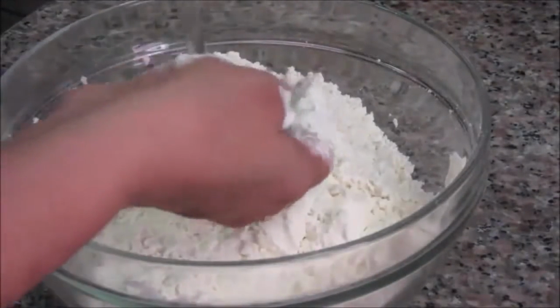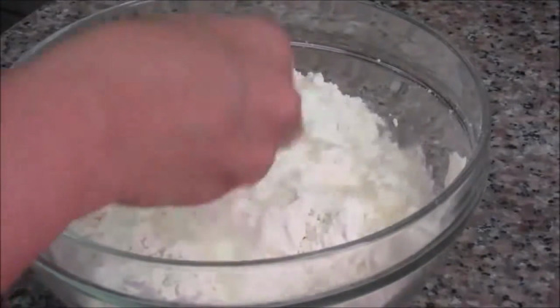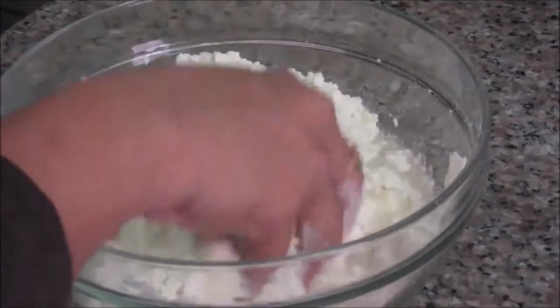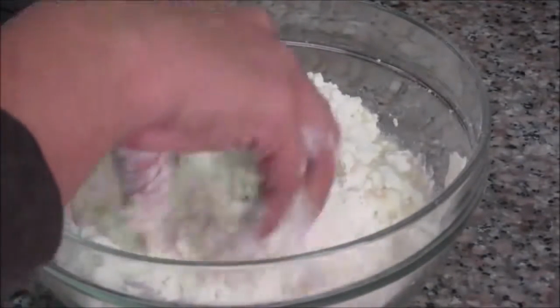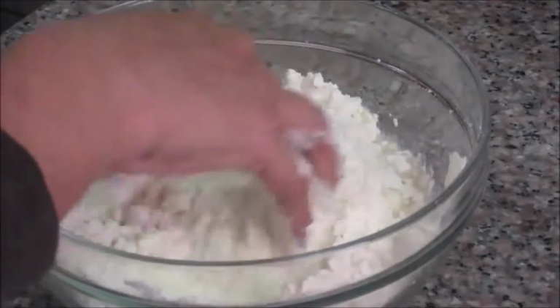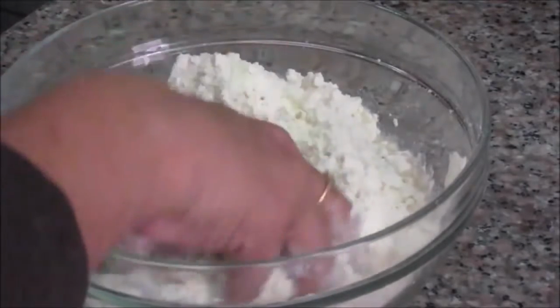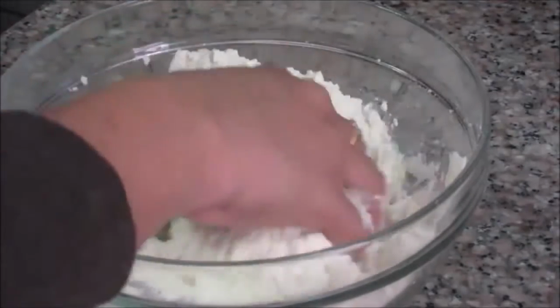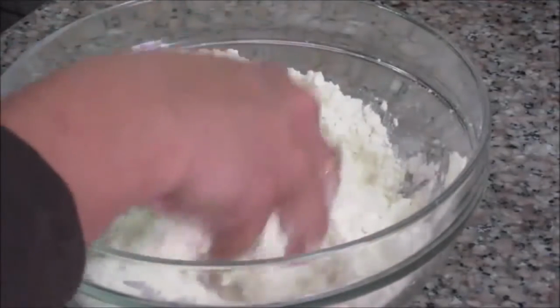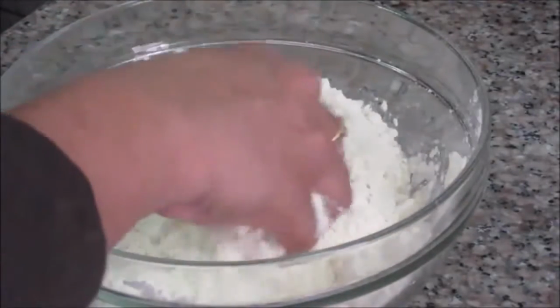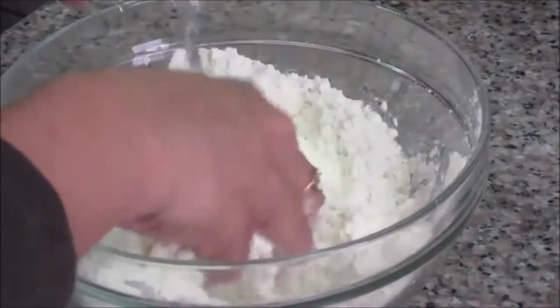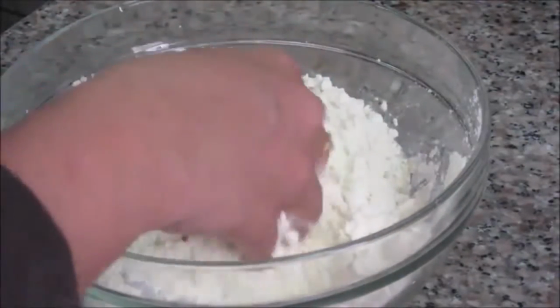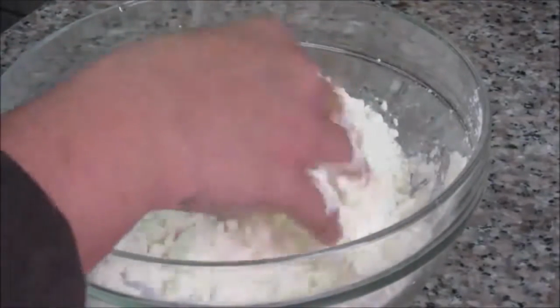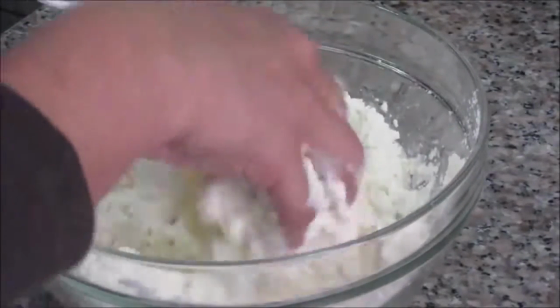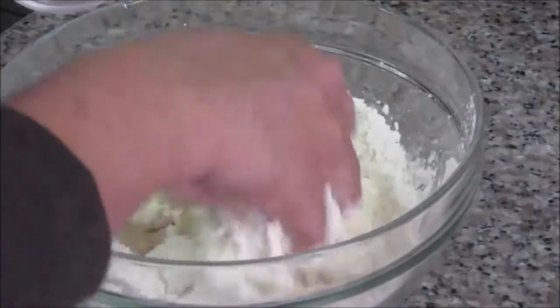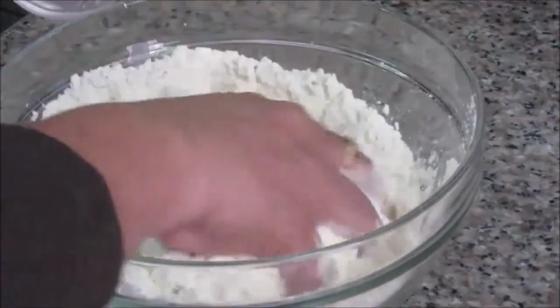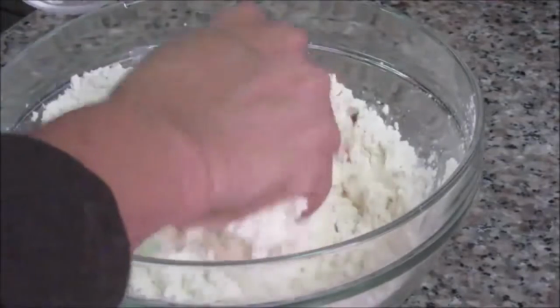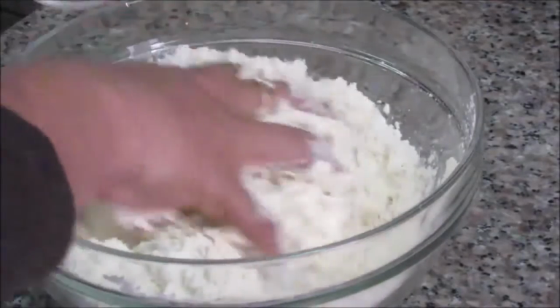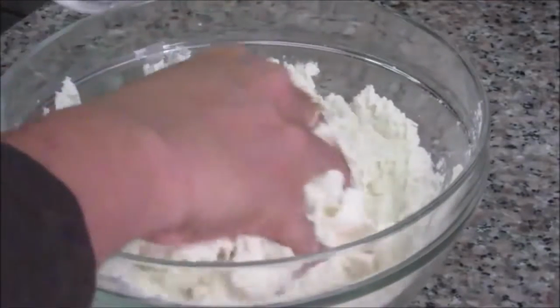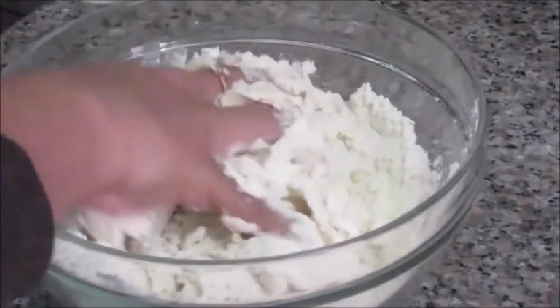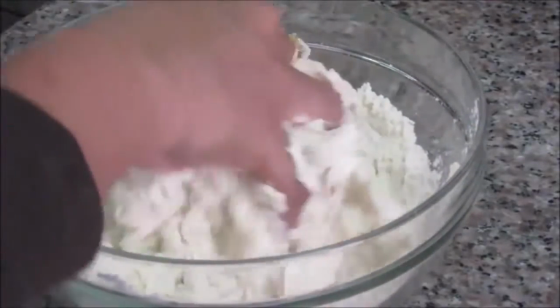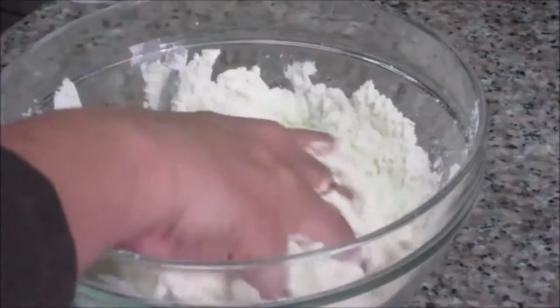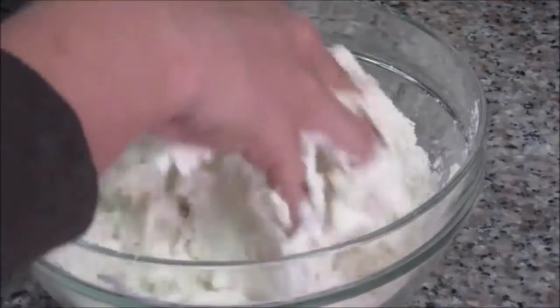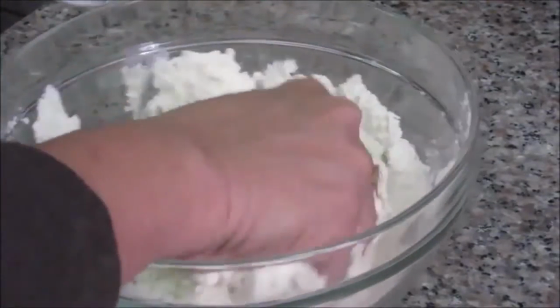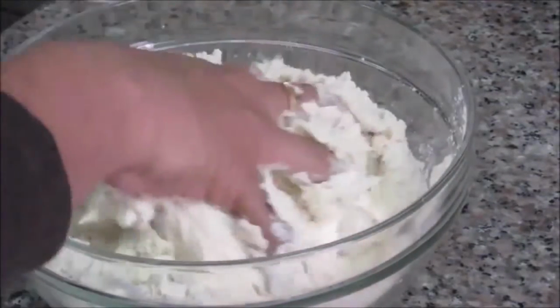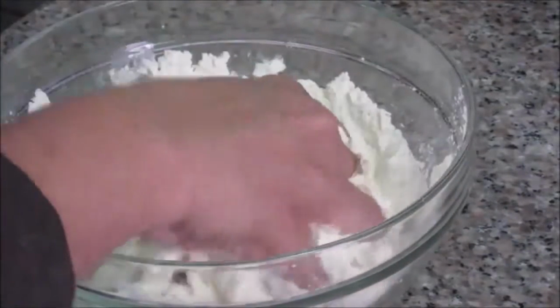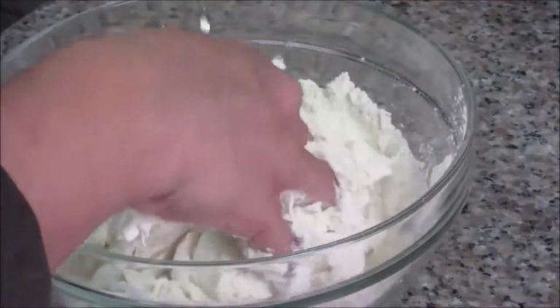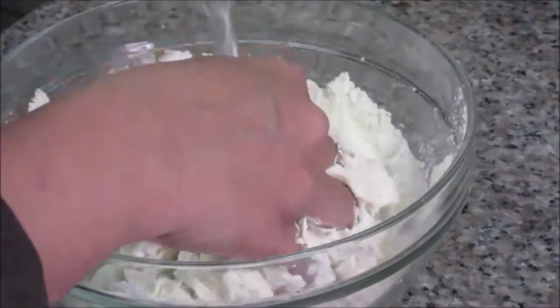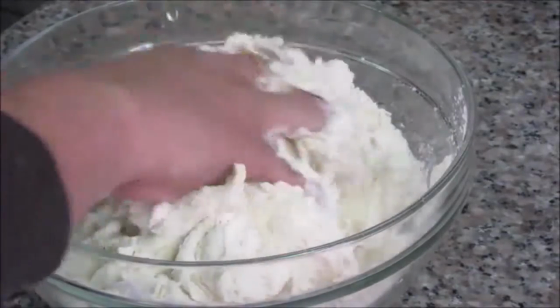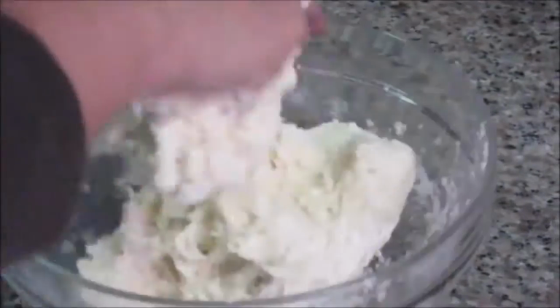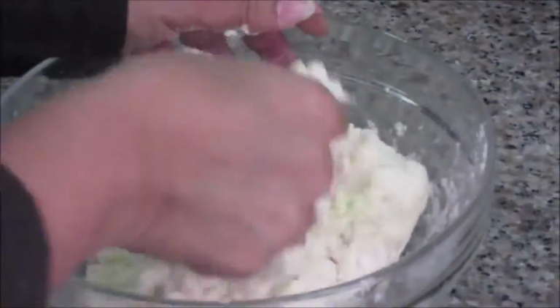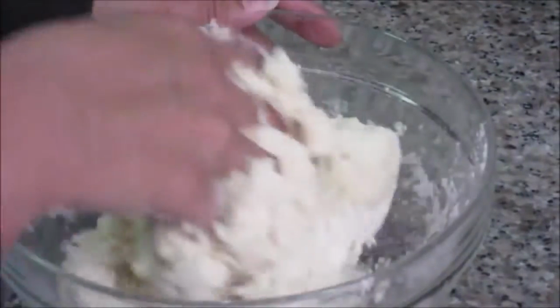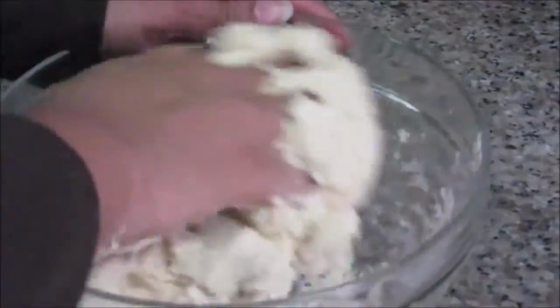Now slowly add the warm water. This is just warm water, not very hot — this is to activate the yeast. If the water is too hot it will kill the yeast and it will not activate properly. For proper fermentation we need to add only warm water. I'm using one cup of water just to bring all the dry flour together.